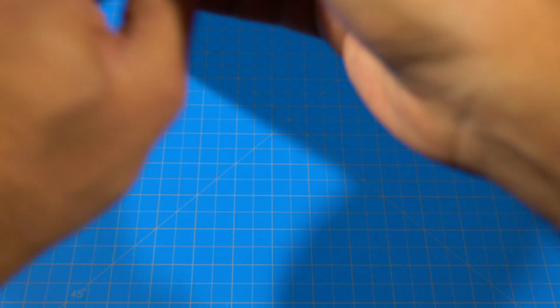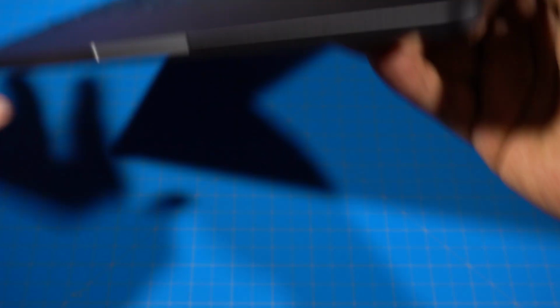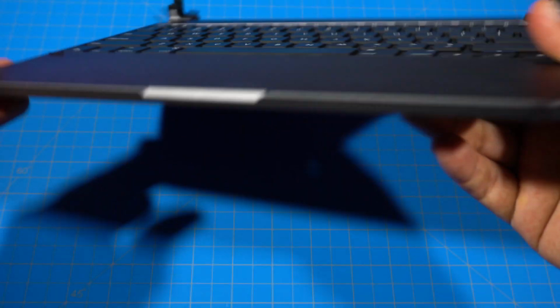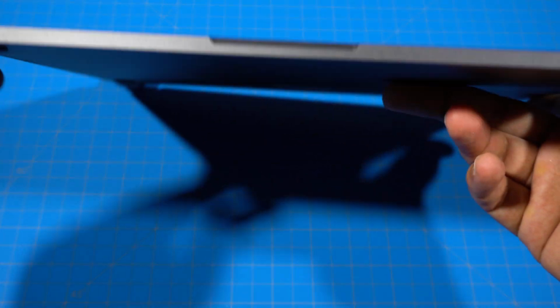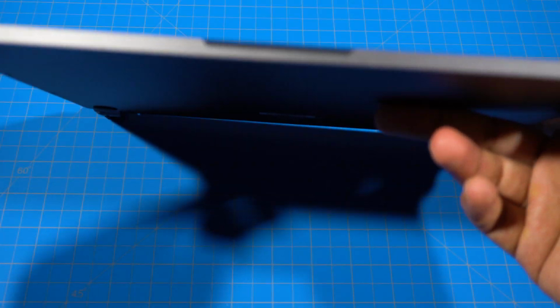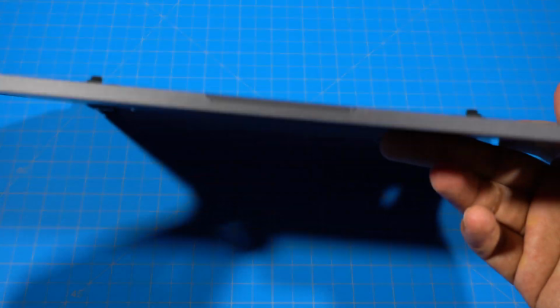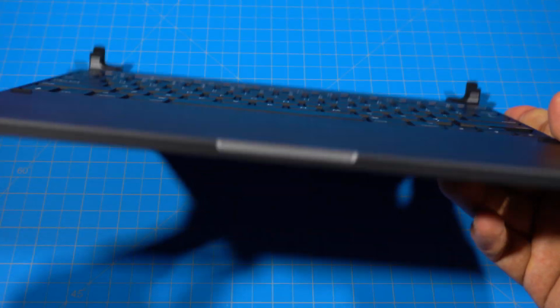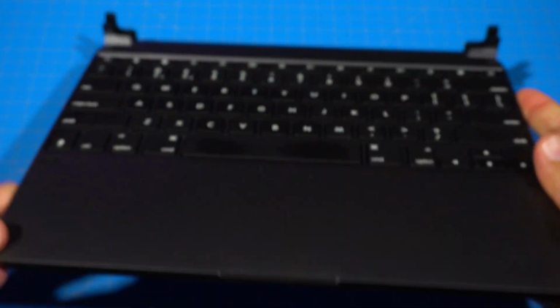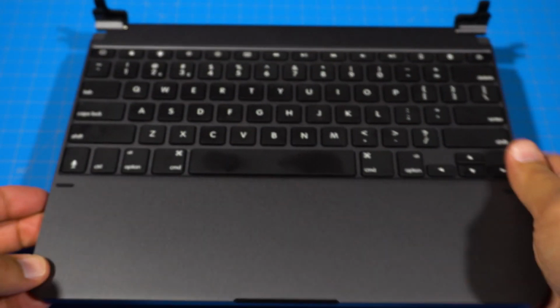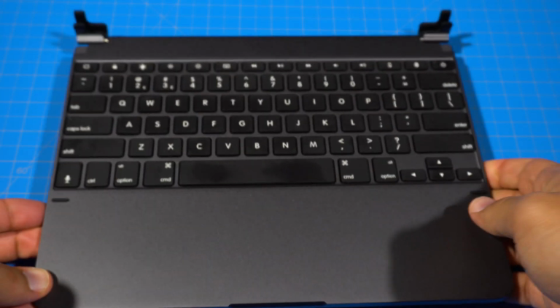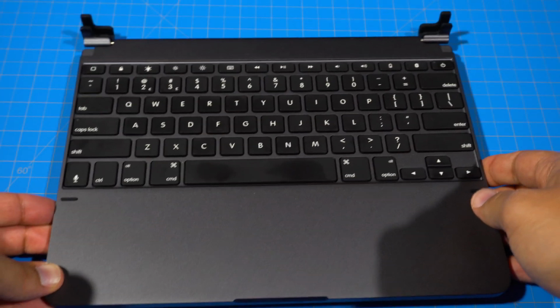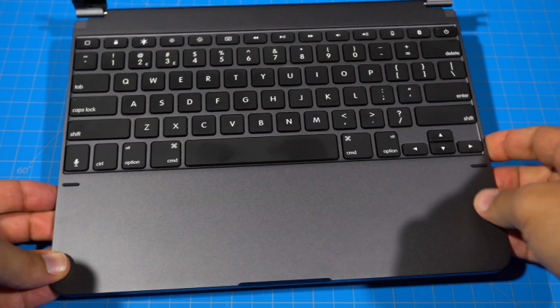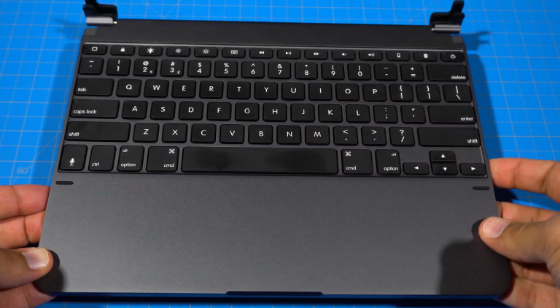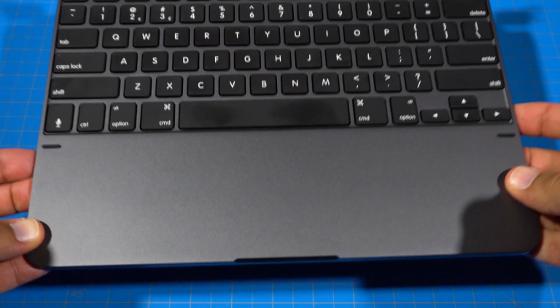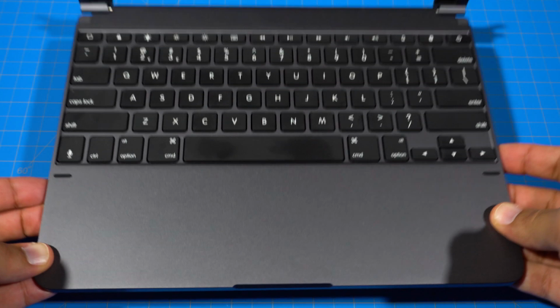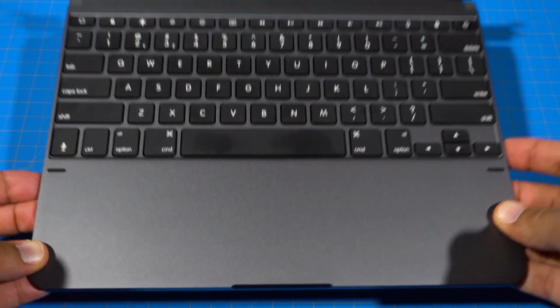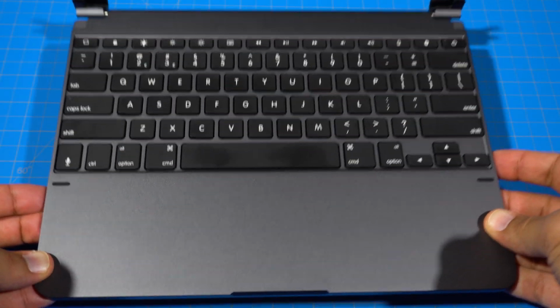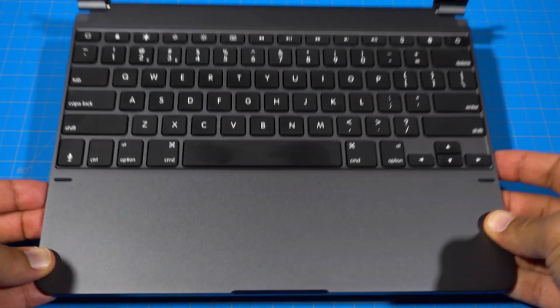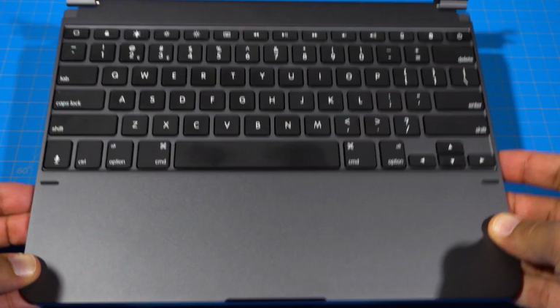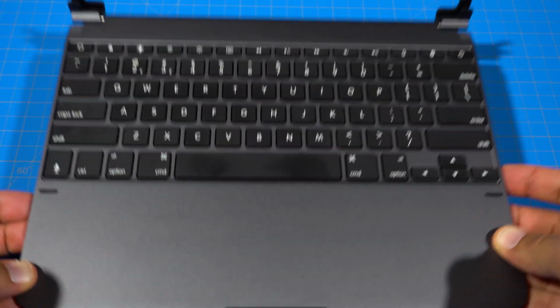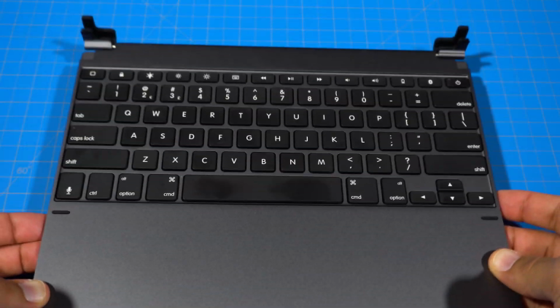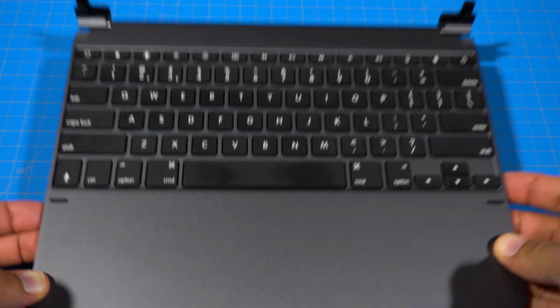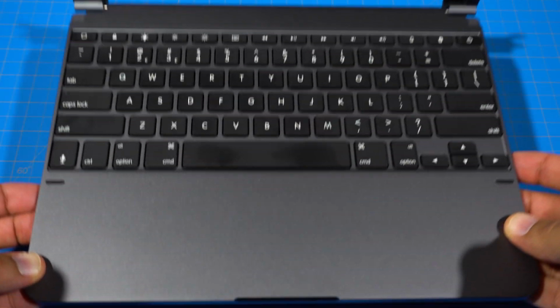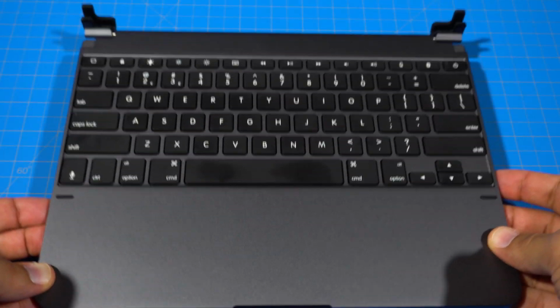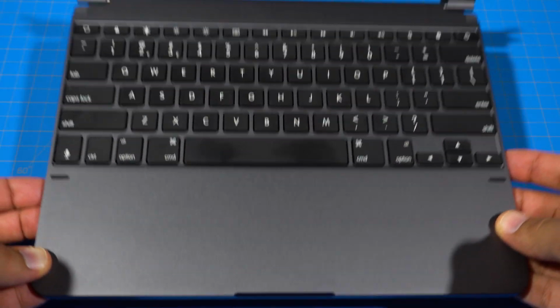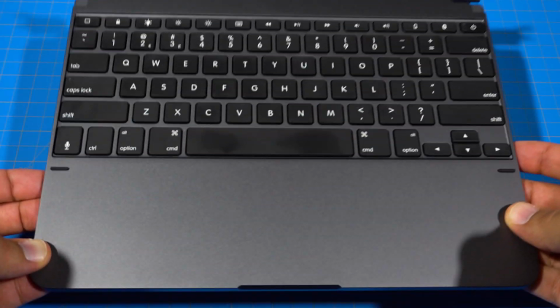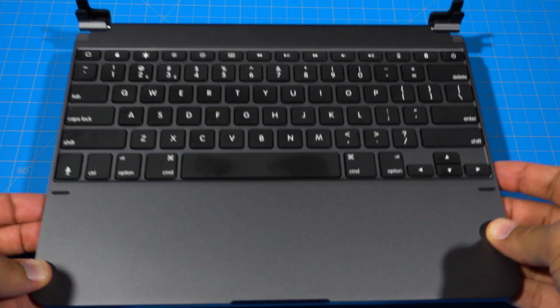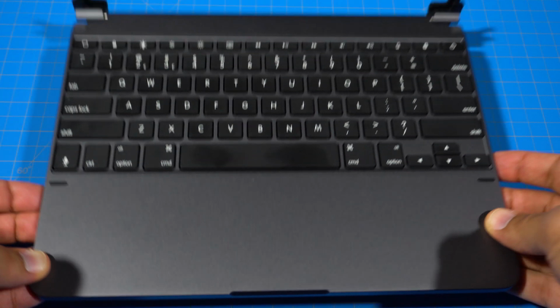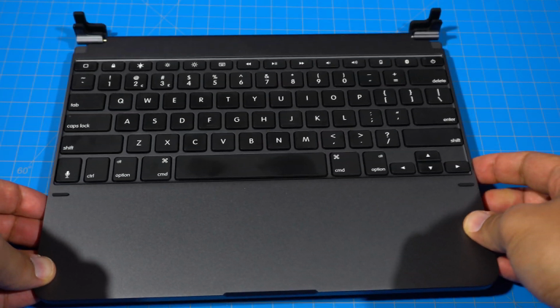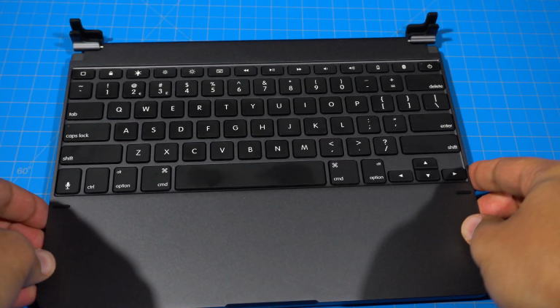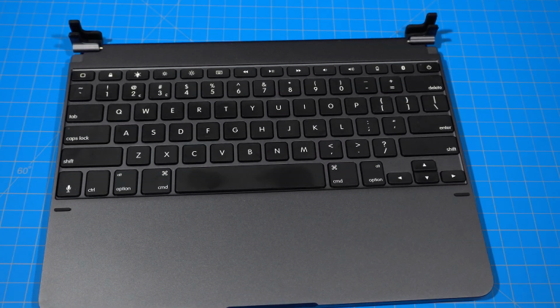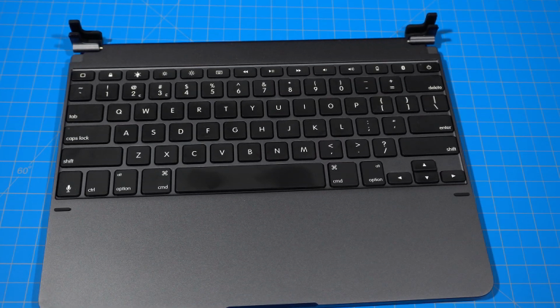Something to note about this keyboard — it's a real thick boy. It weighs in at 1.51 pounds. For reference, the 12.9-inch iPad Pro weighs 1.4 pounds, so you're more than doubling the weight with this thing.